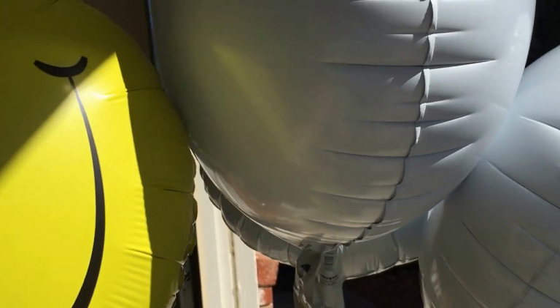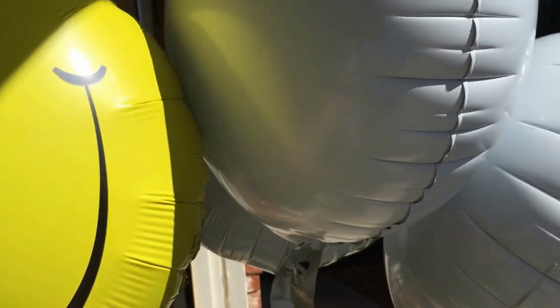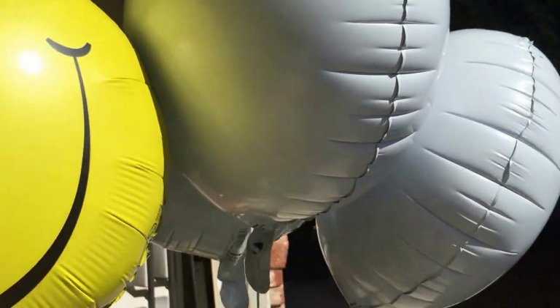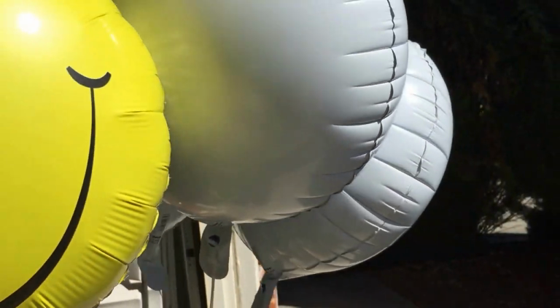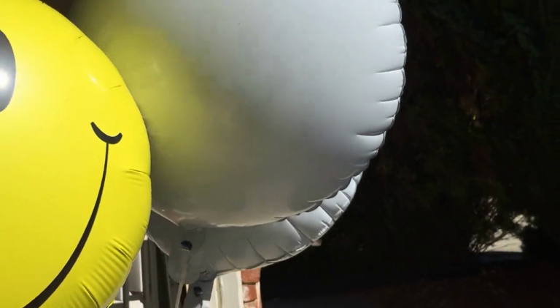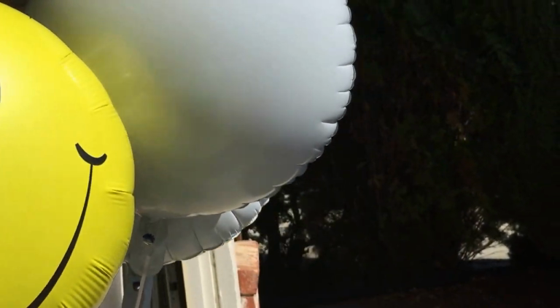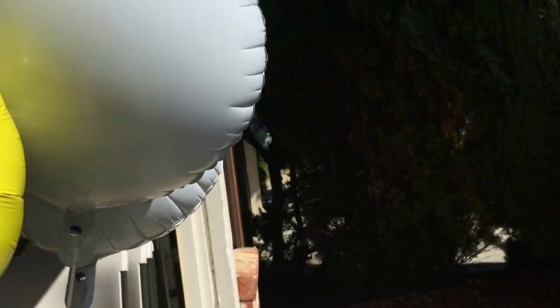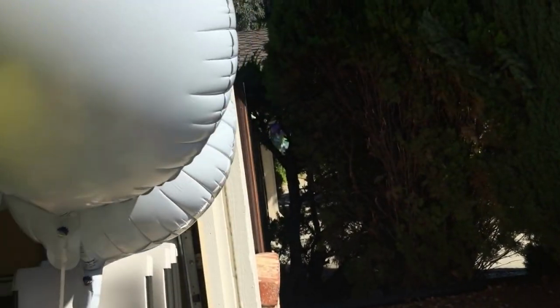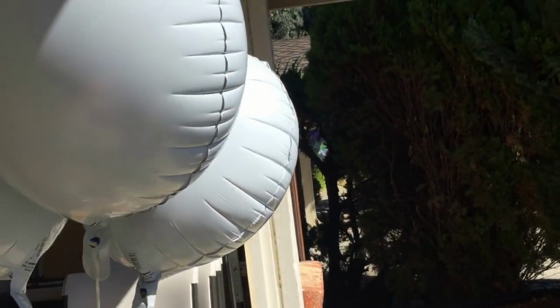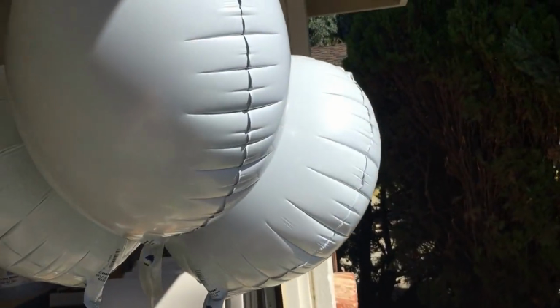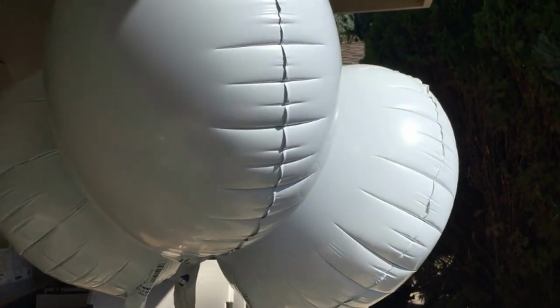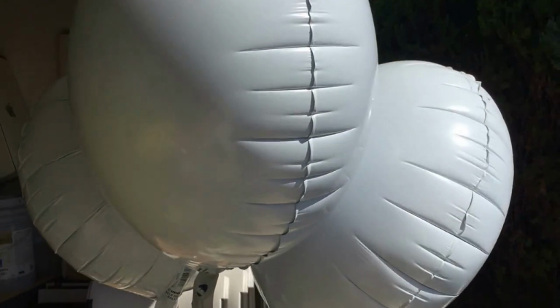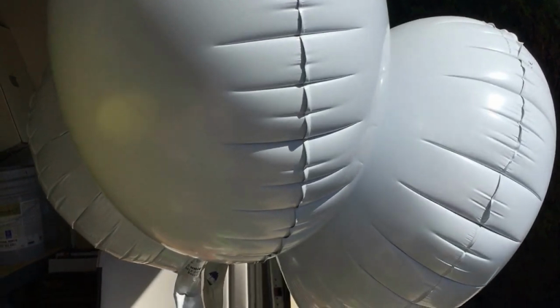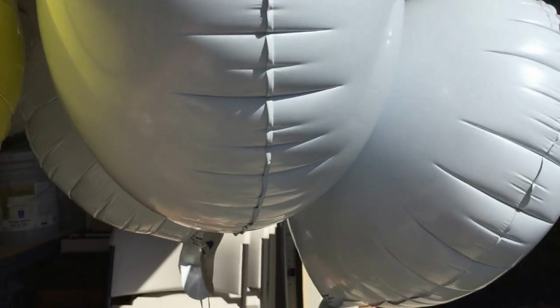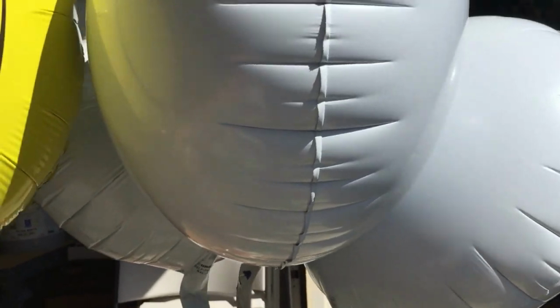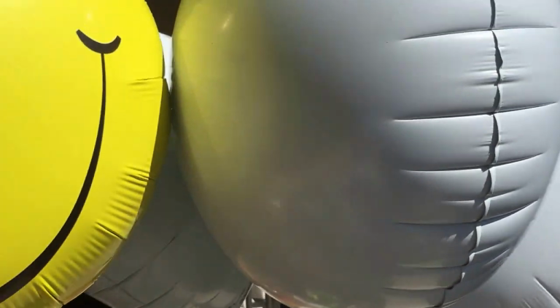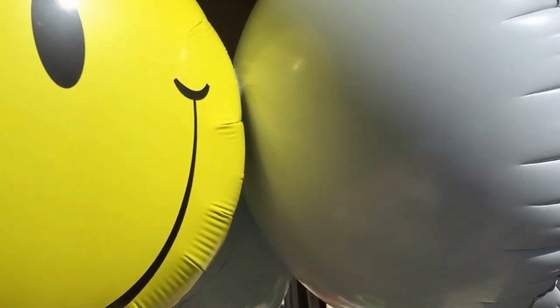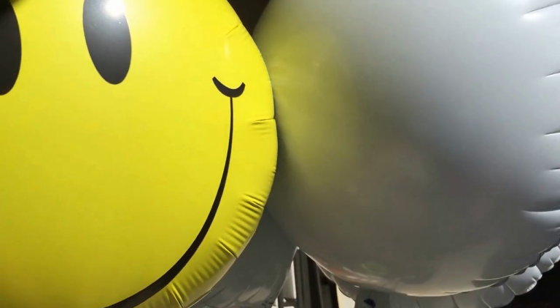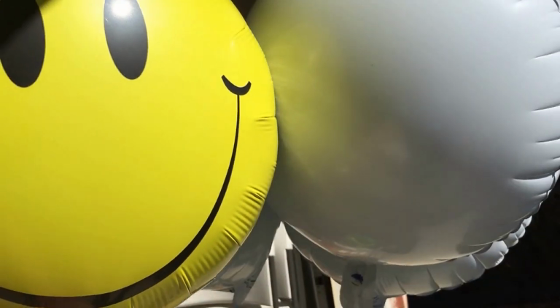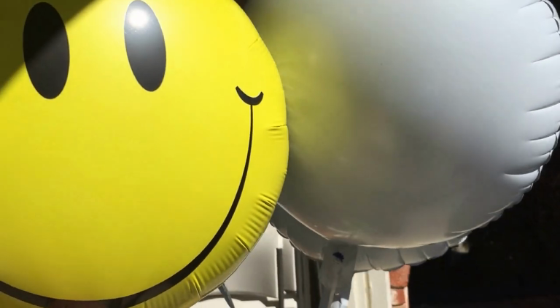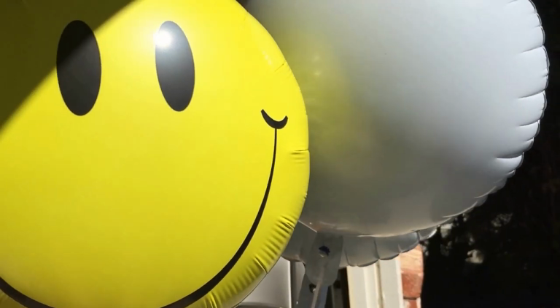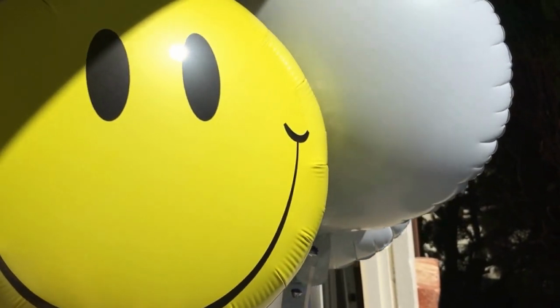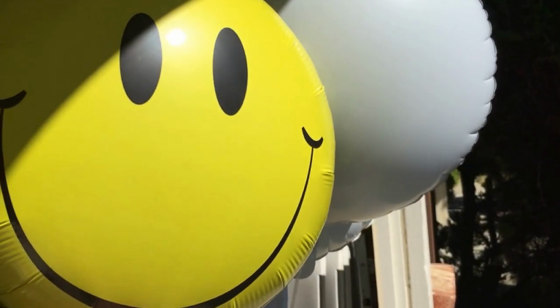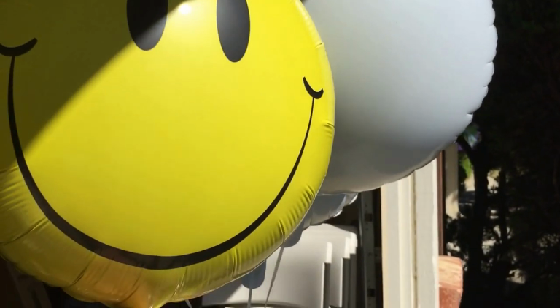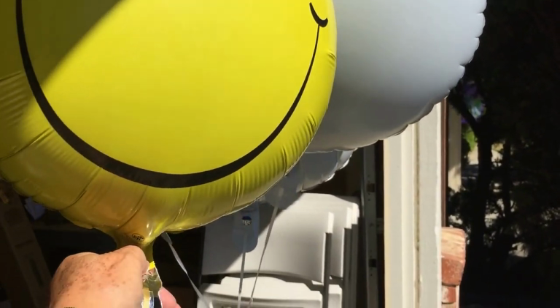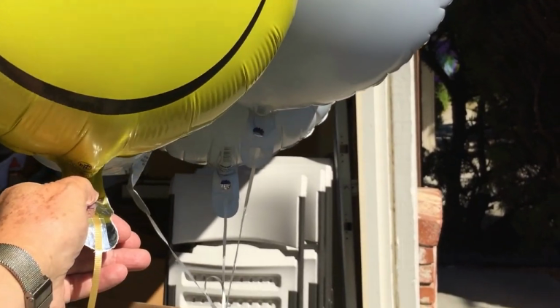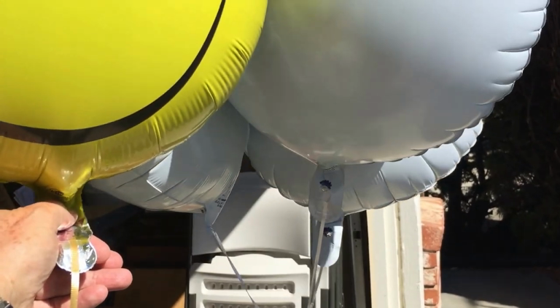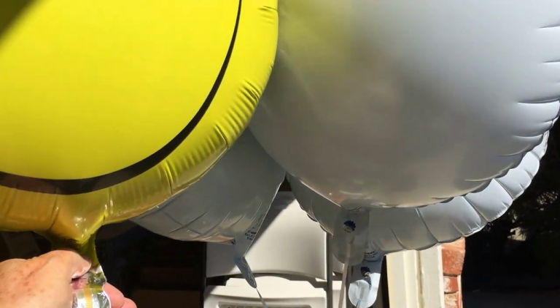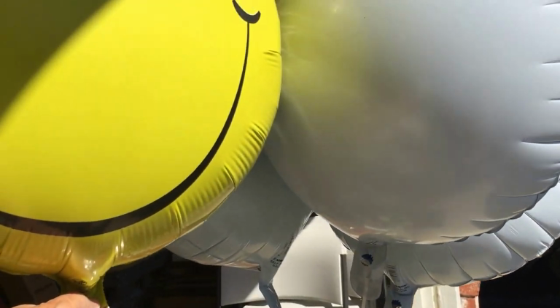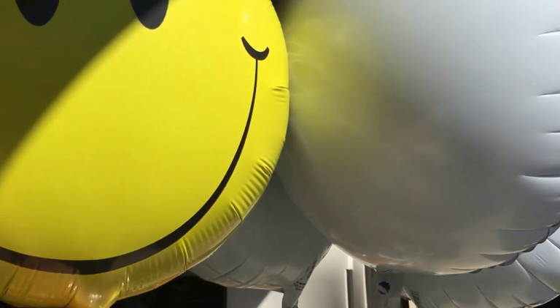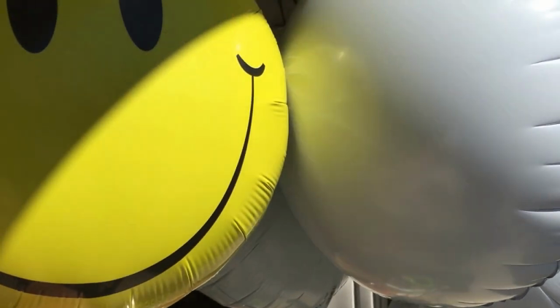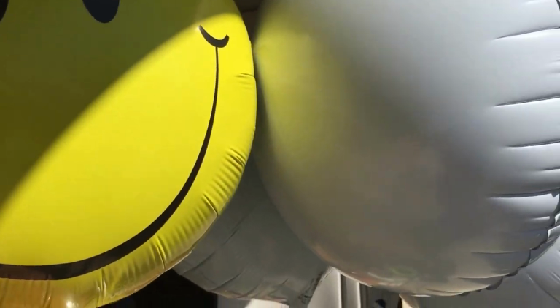Having tried to inflate the 18-inch — nominal 18-inch as advertised — balloons, they don't appear to be significantly larger than the 12-inch balloons from the dollar store. This yellow smiley face one looks like it's the same size.